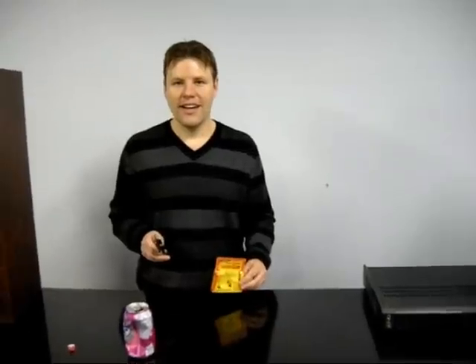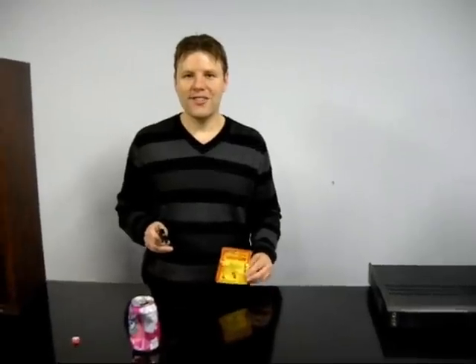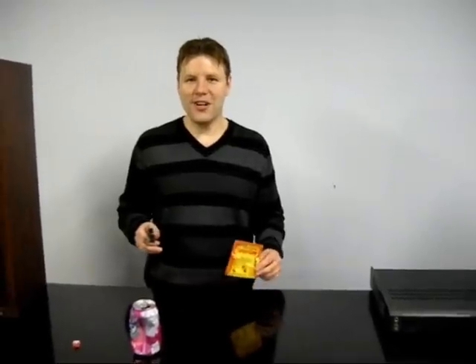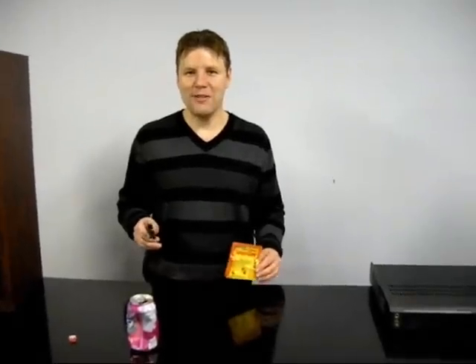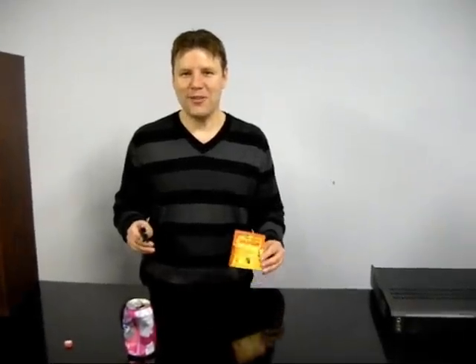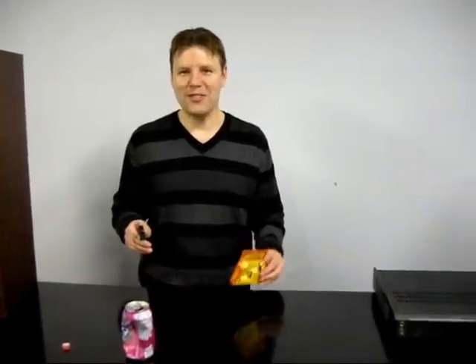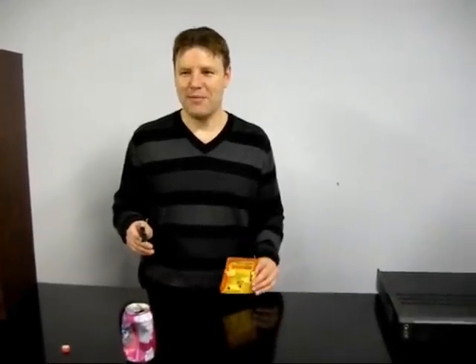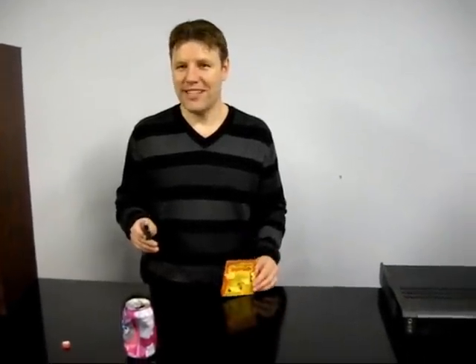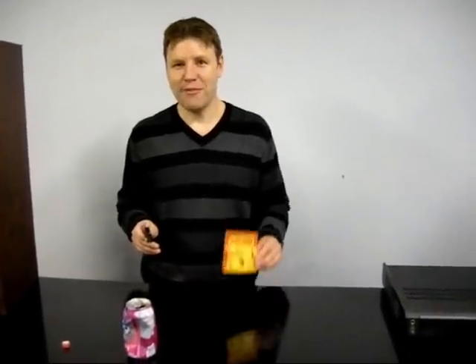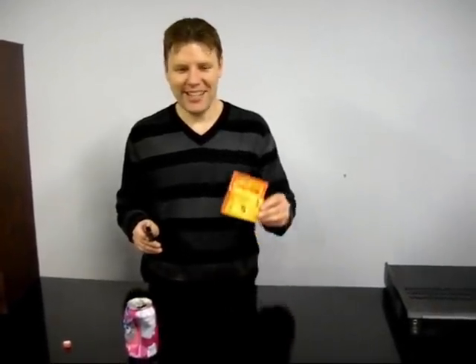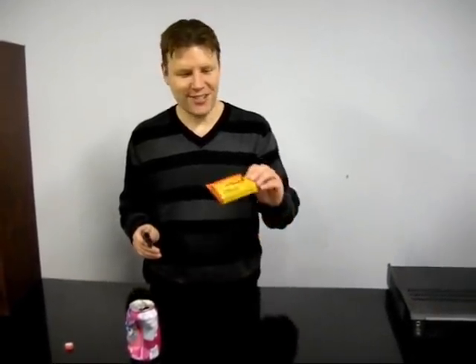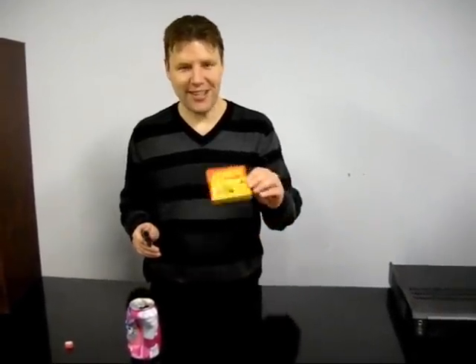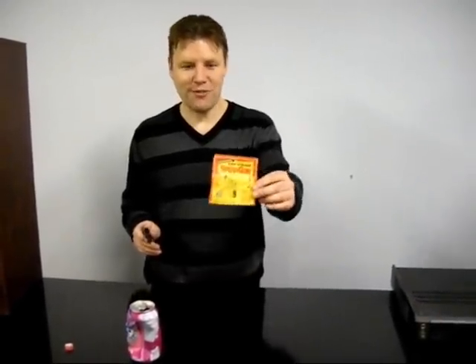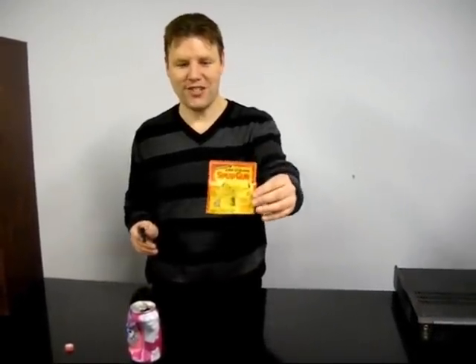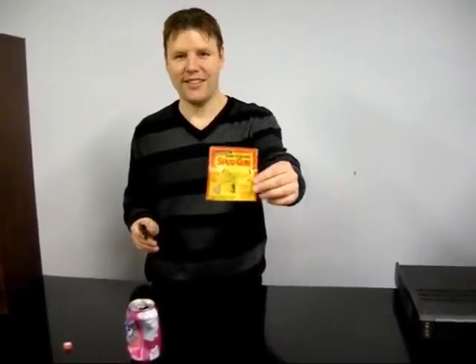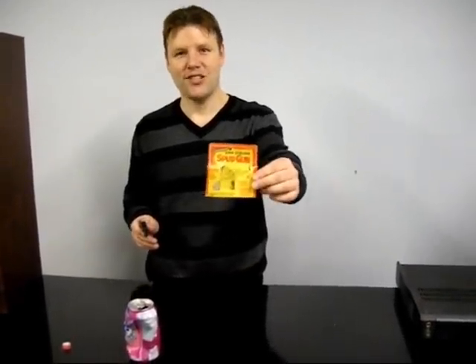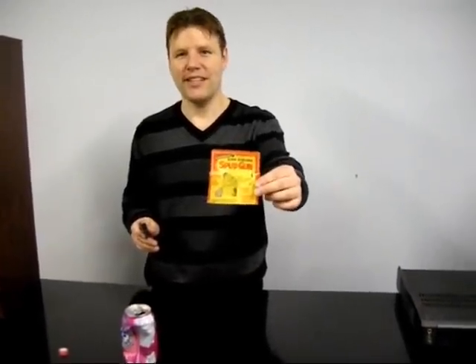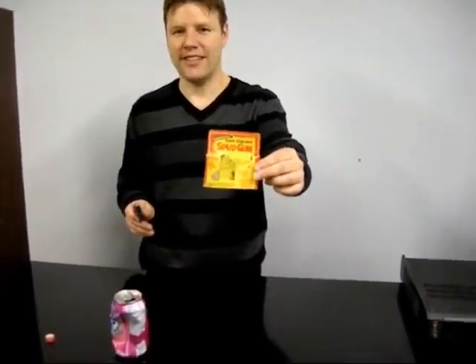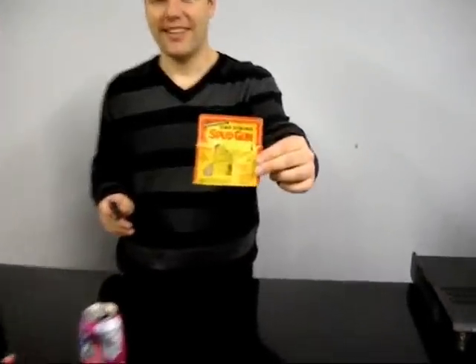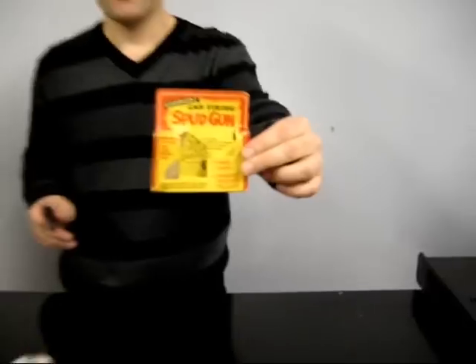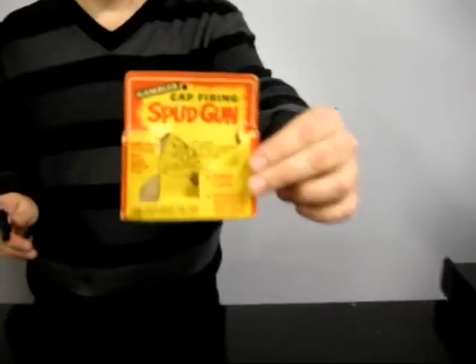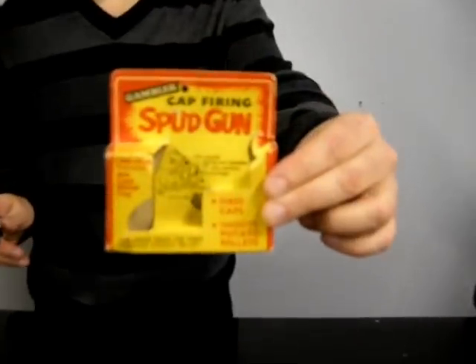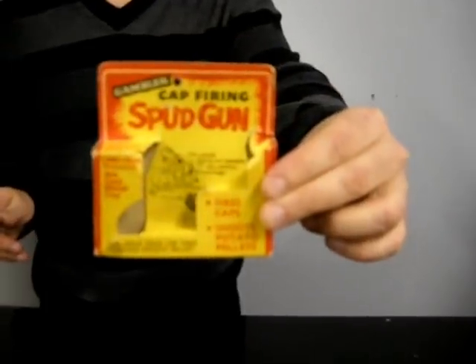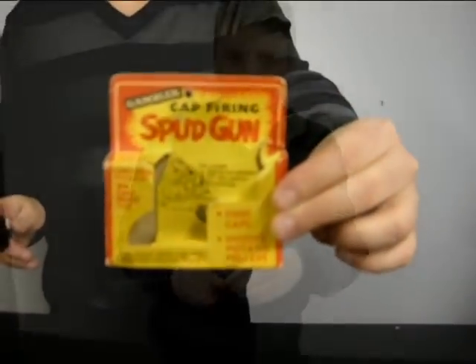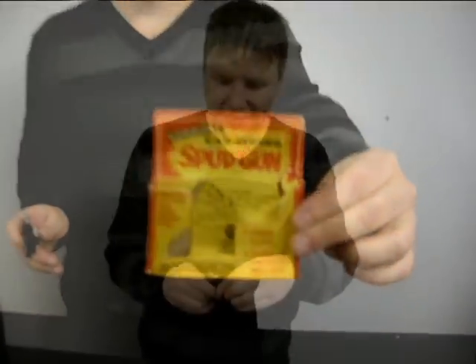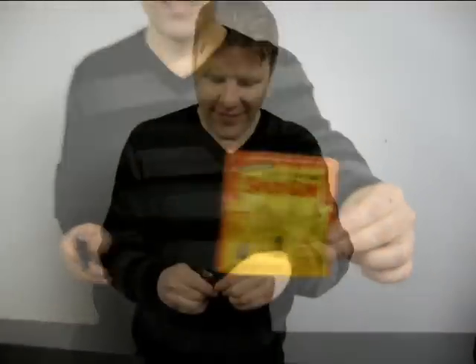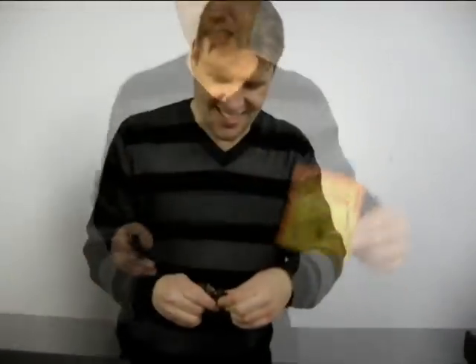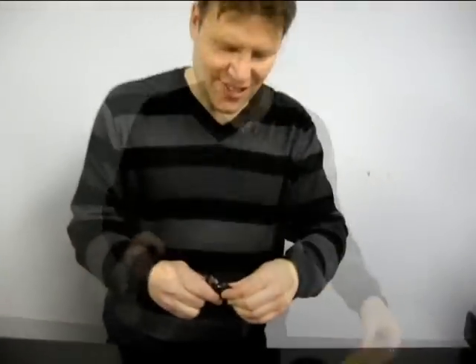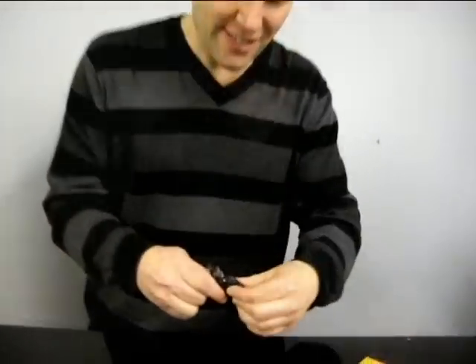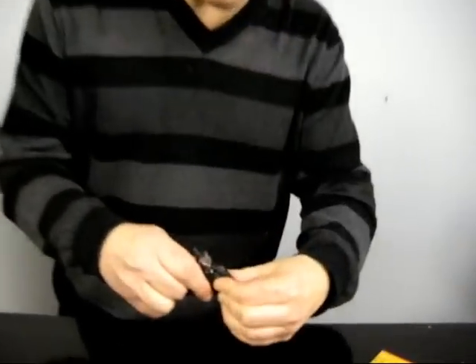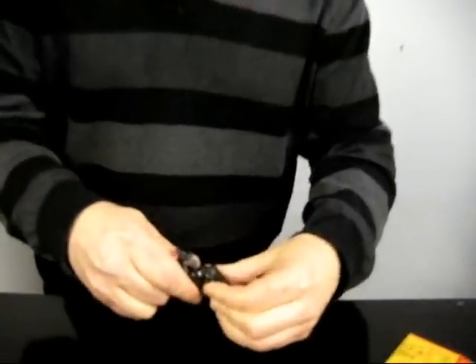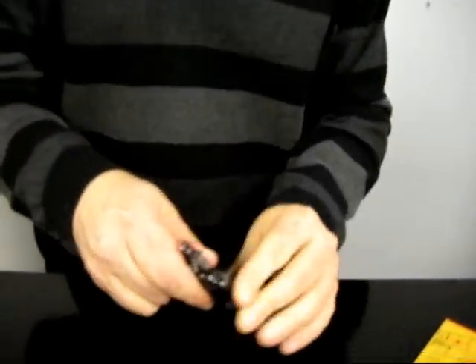Hi, this is Carl Williams for Quartz Lab TV. What we've got here is an old fashioned spud gun that uses caps.